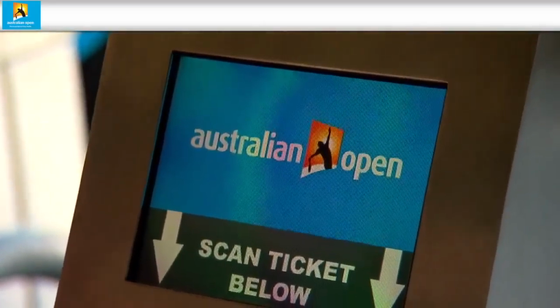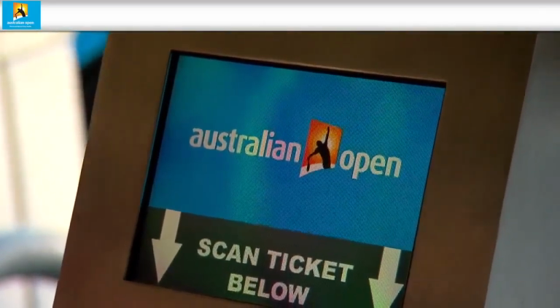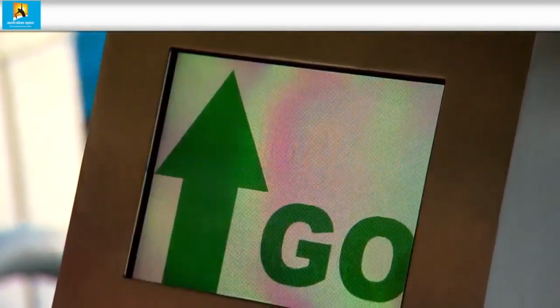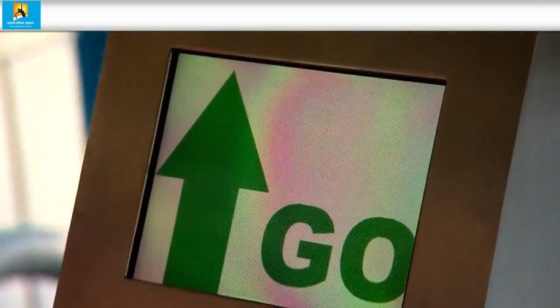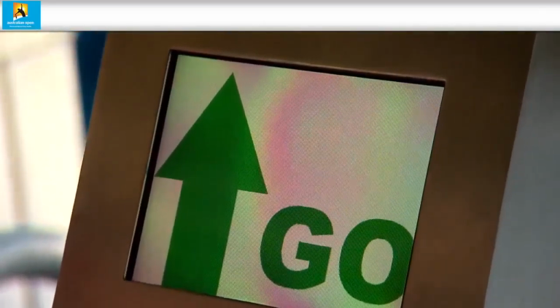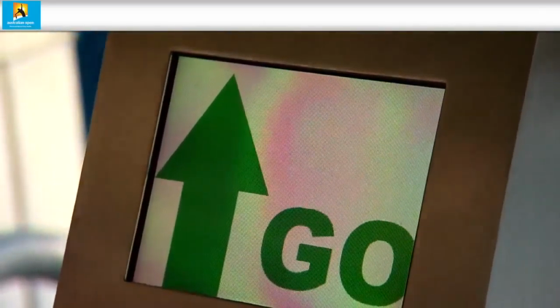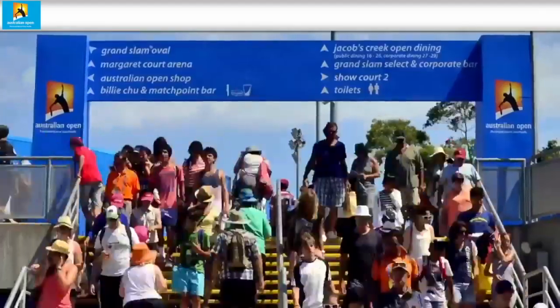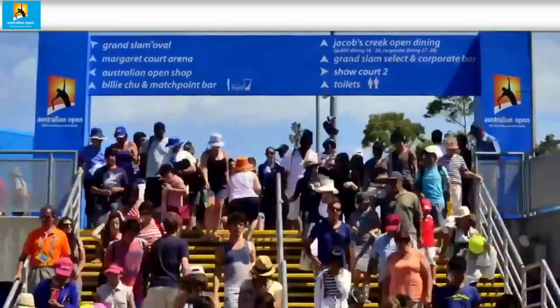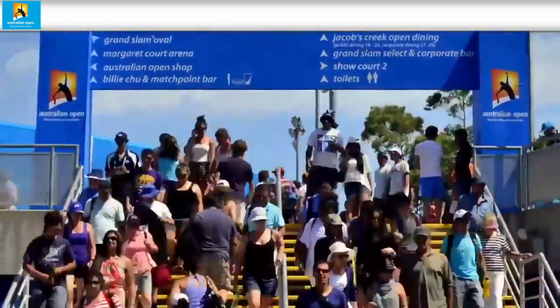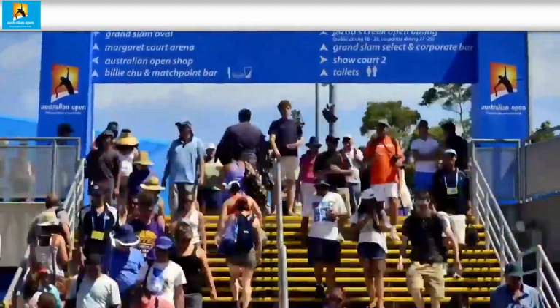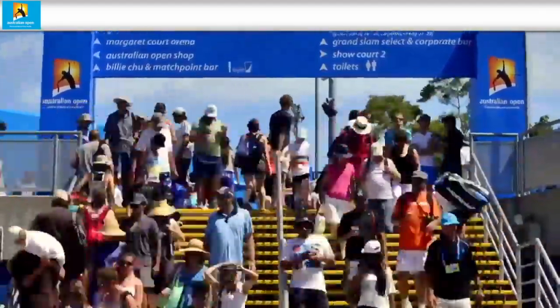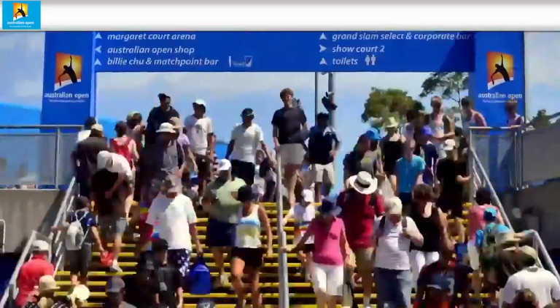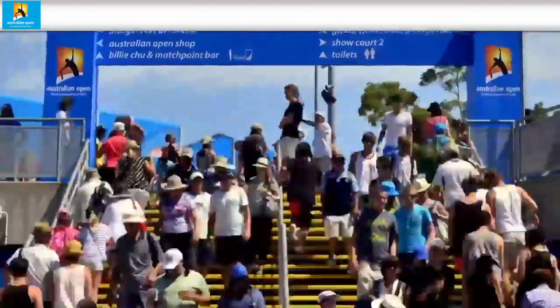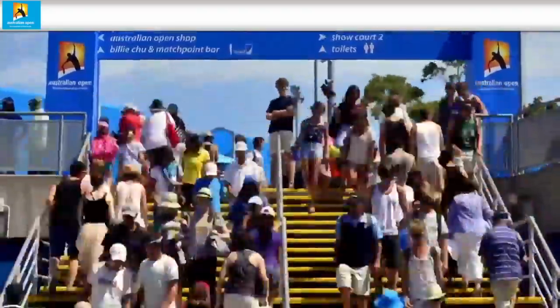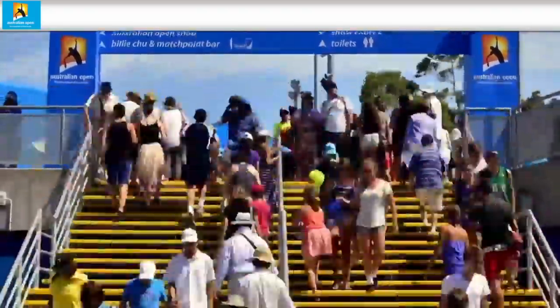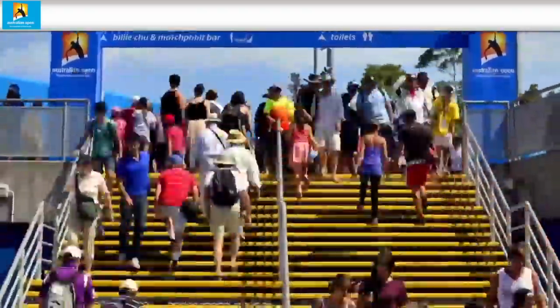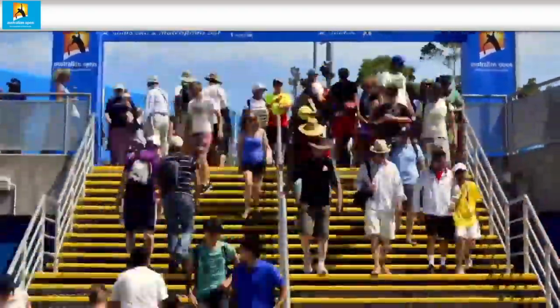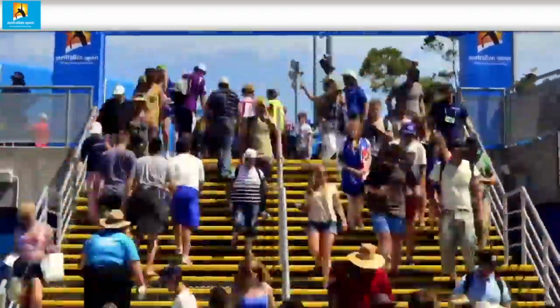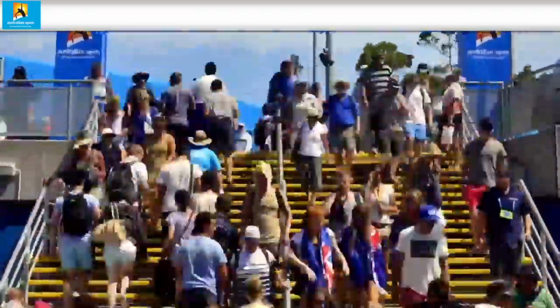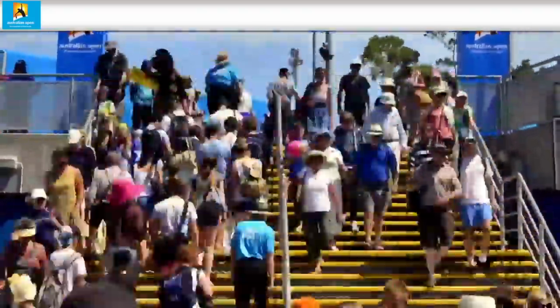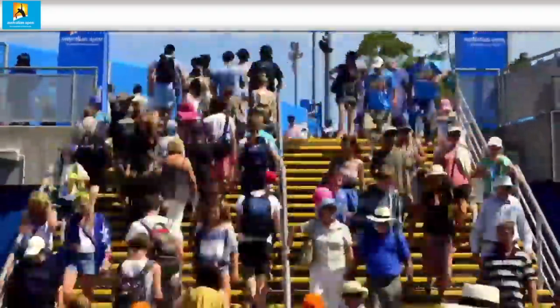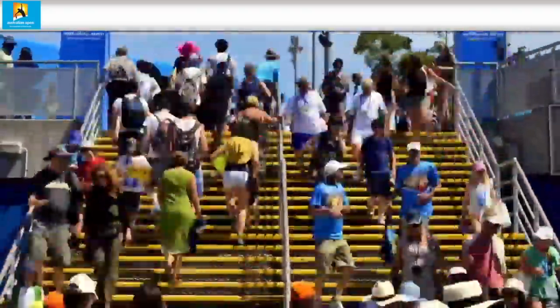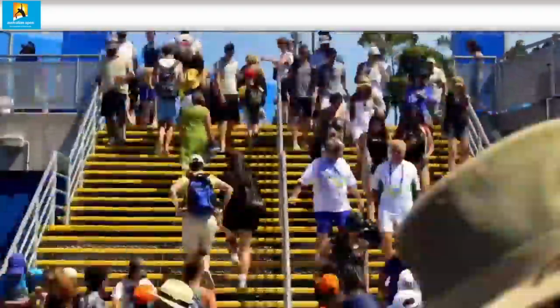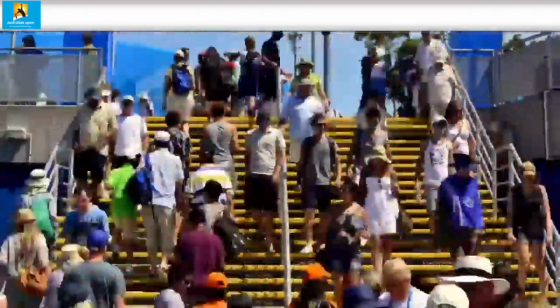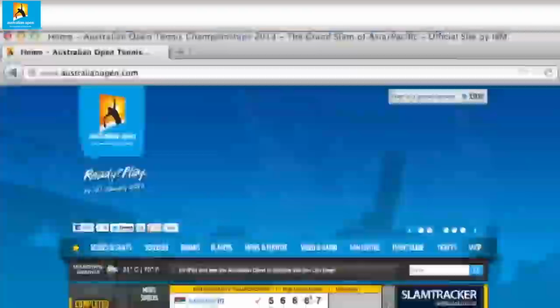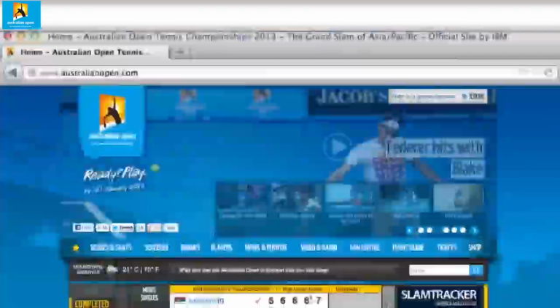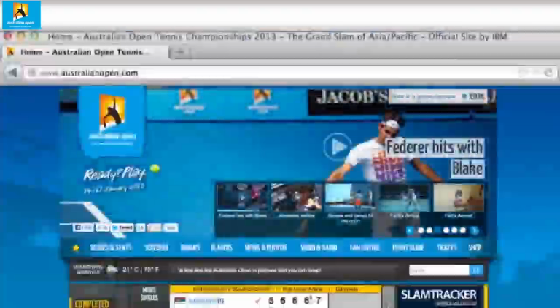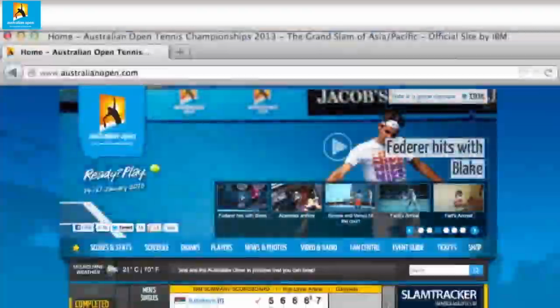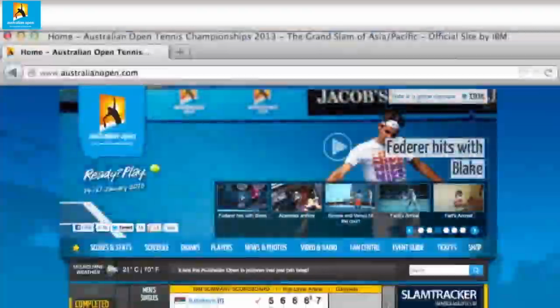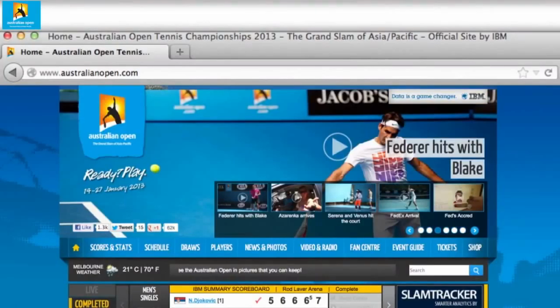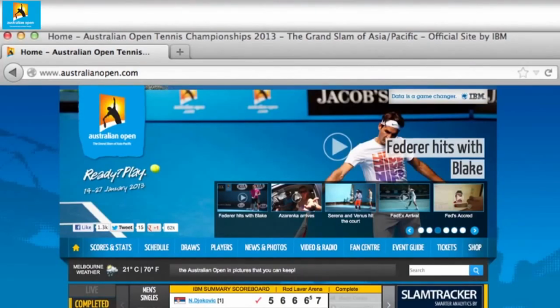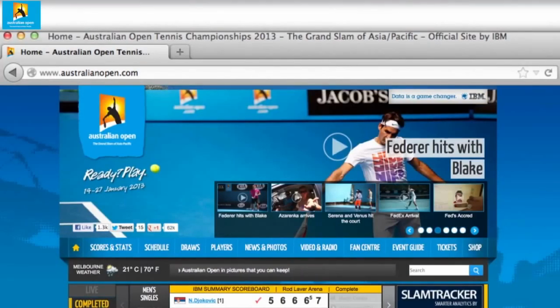The Australian Open is hugely popular and tickets go fast. You can buy your tickets at any Ticketek outlet, and to learn more go to the Australian Open website.